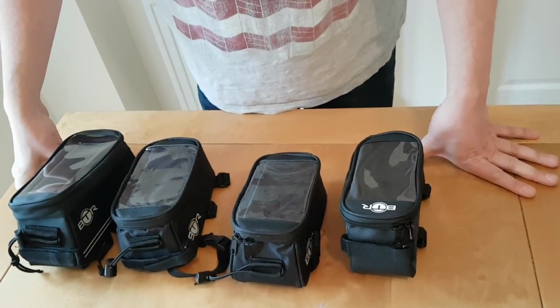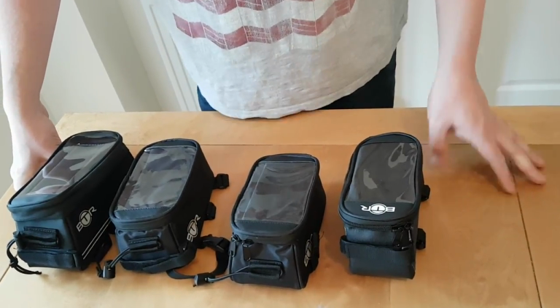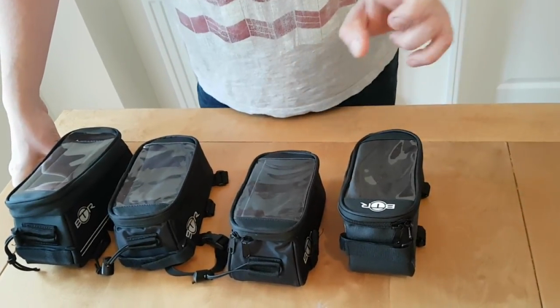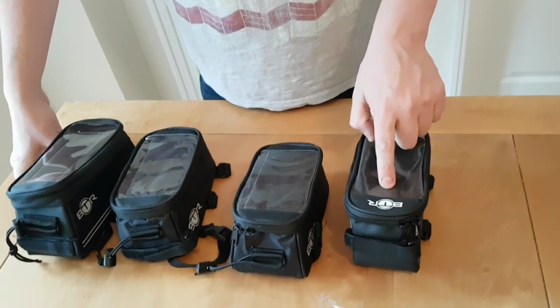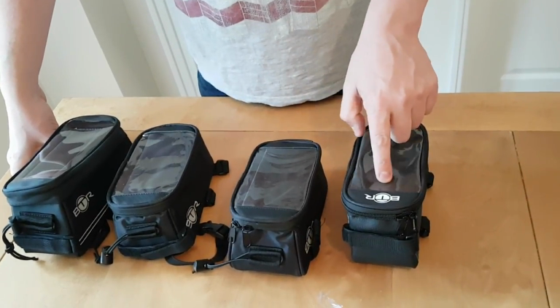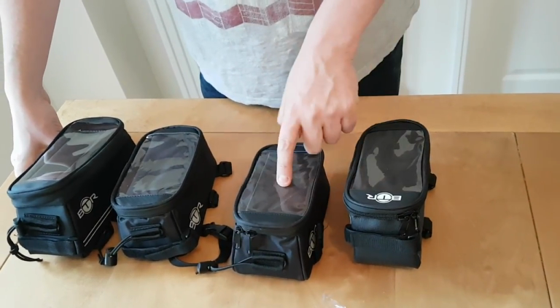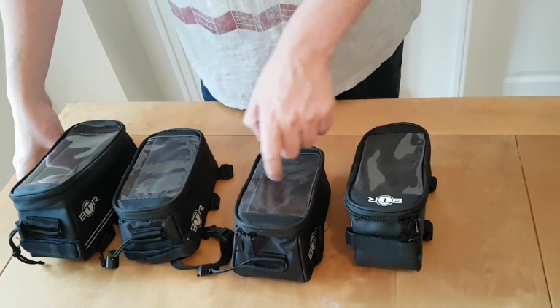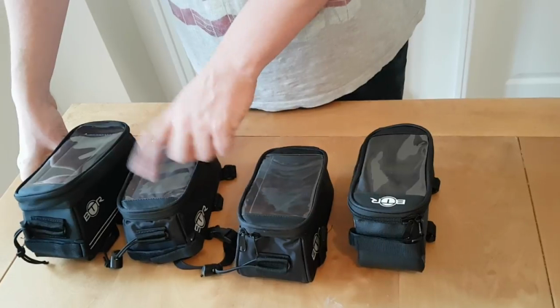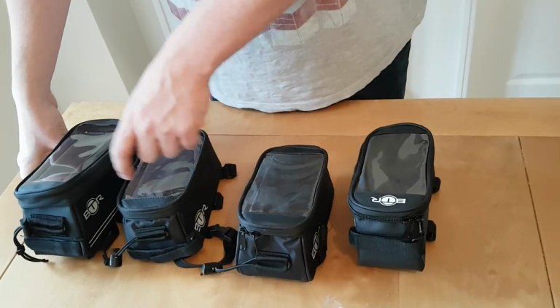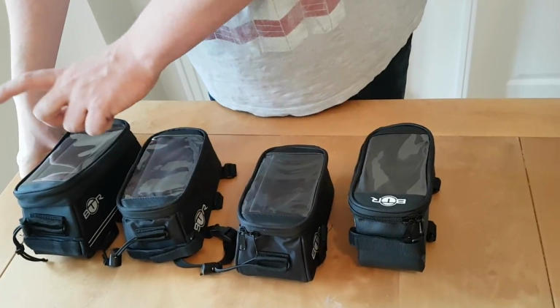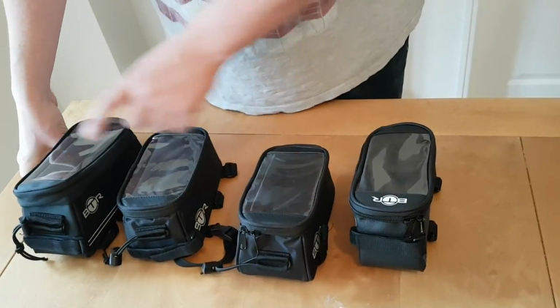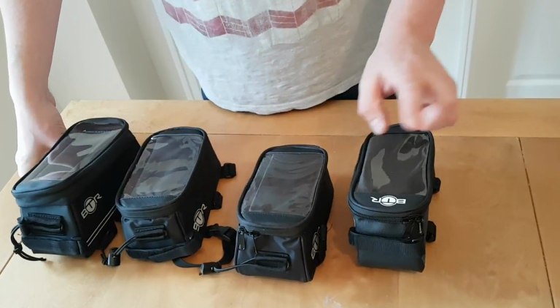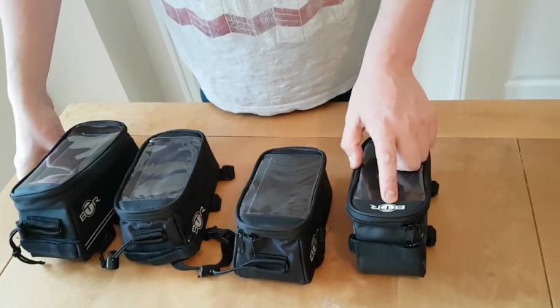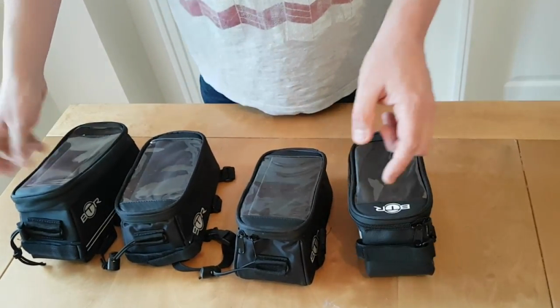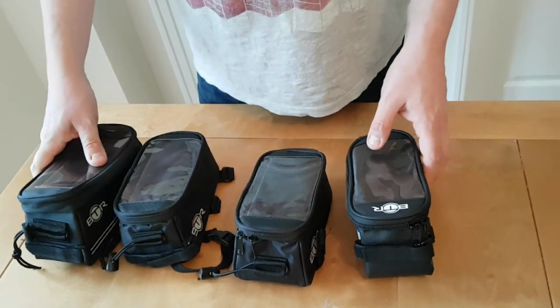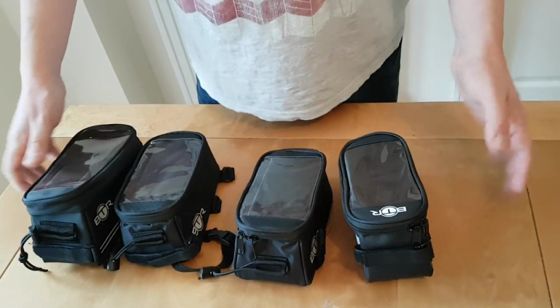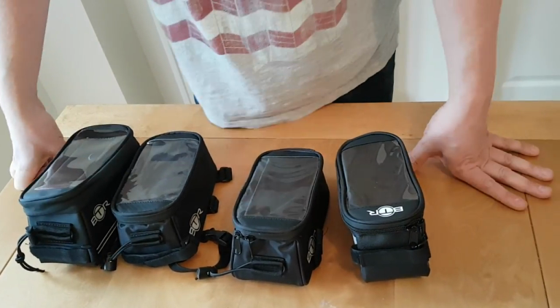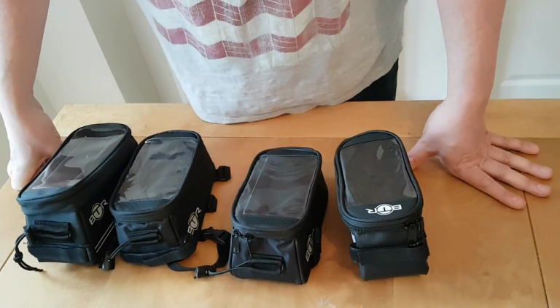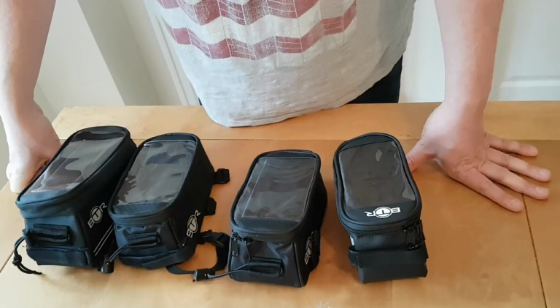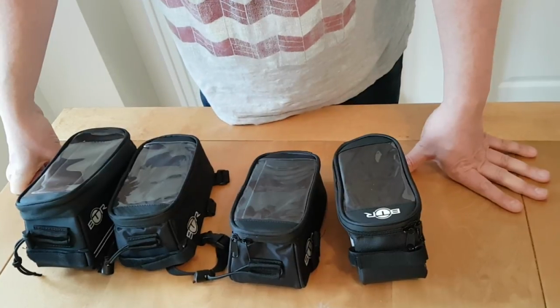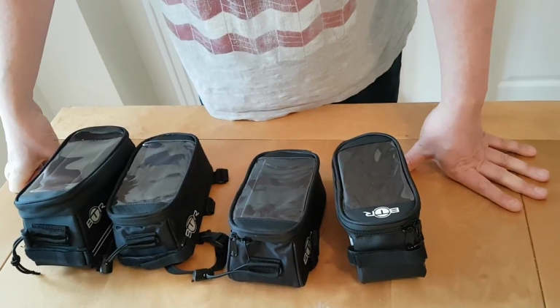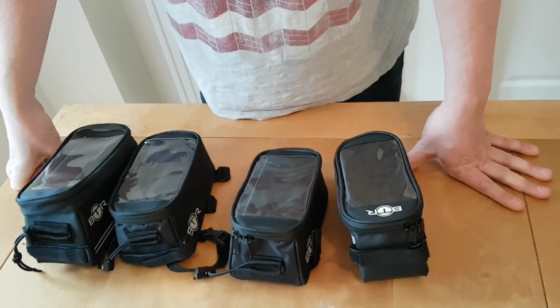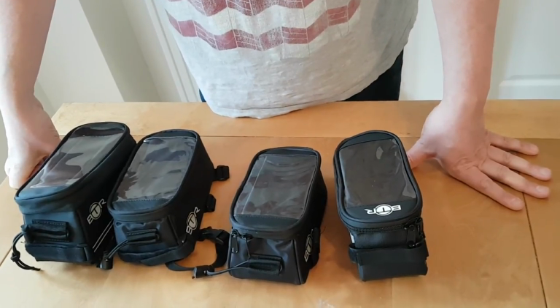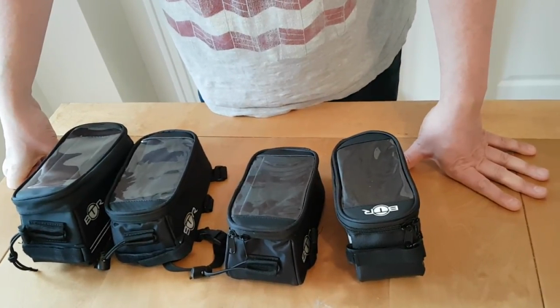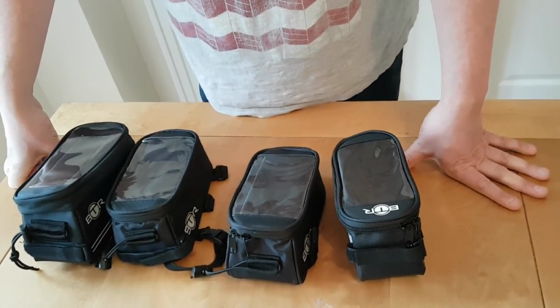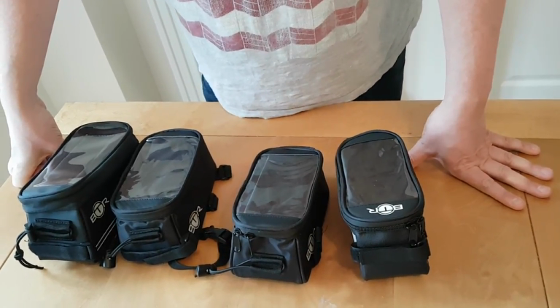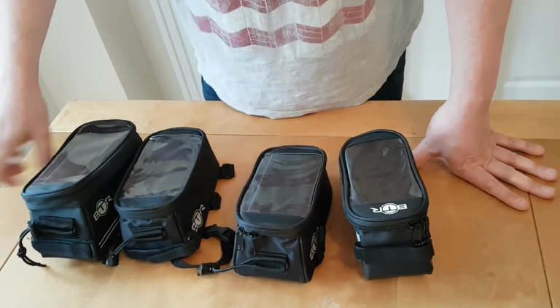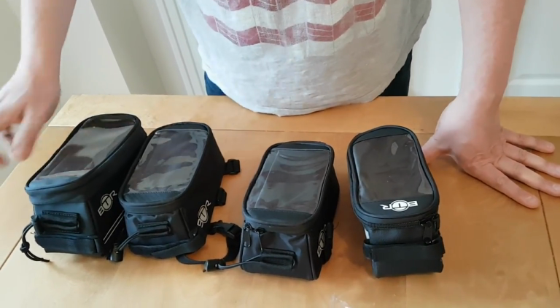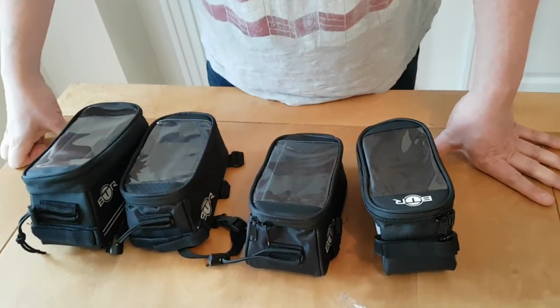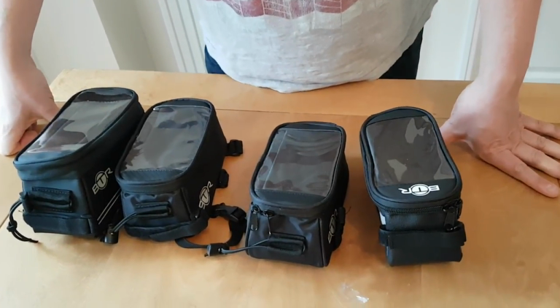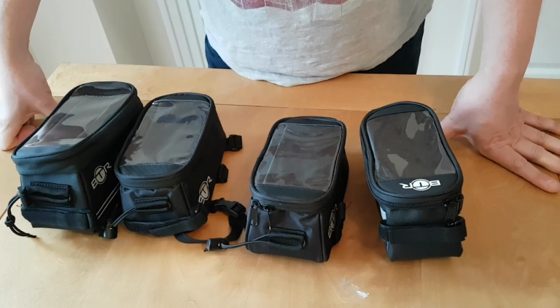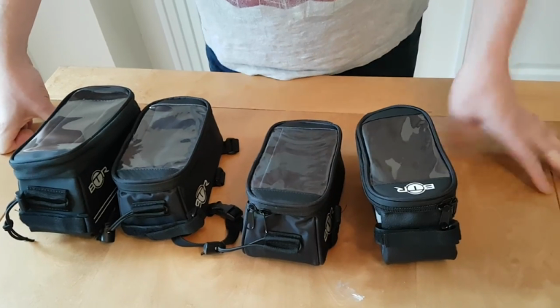We call them generations. We've got generation one, generation two, generation three, and four. That was the earliest, this is the latest. There is in fact a generation five on the way later this year, but we'll just concentrate on the existing four at the moment.